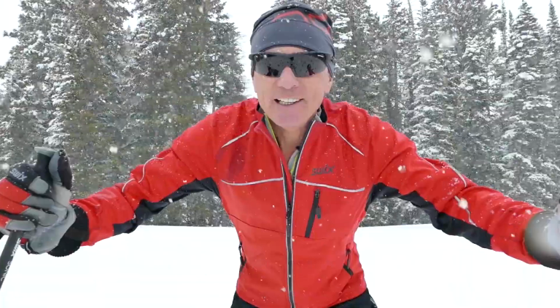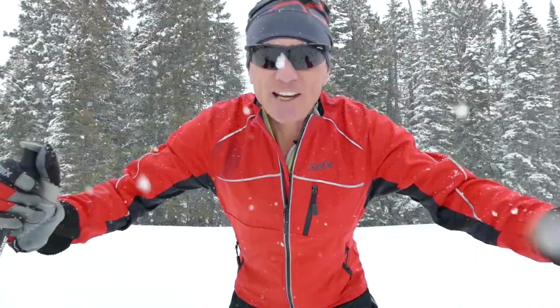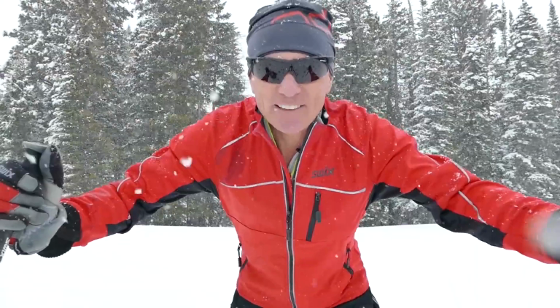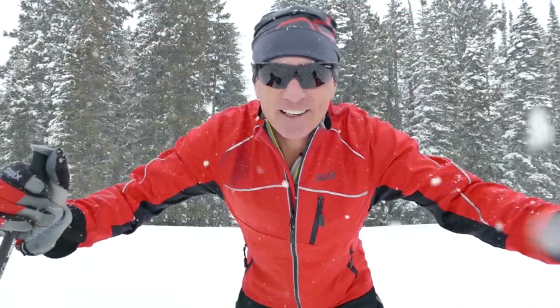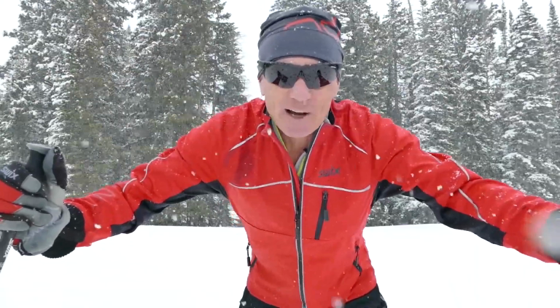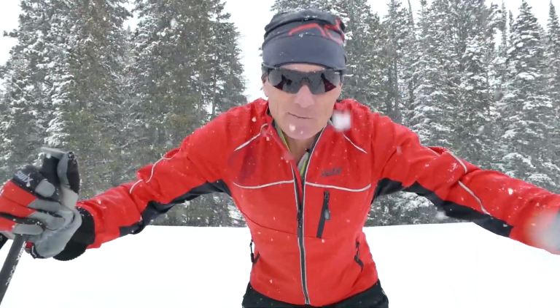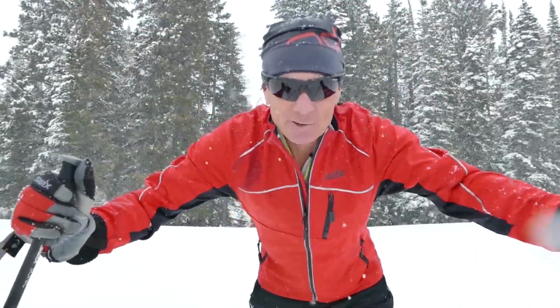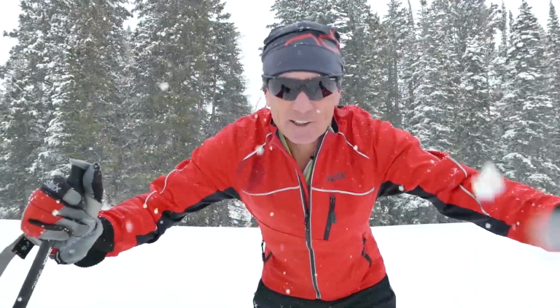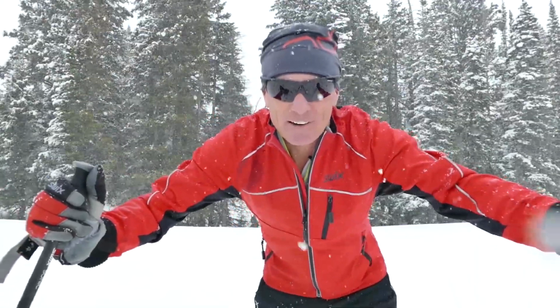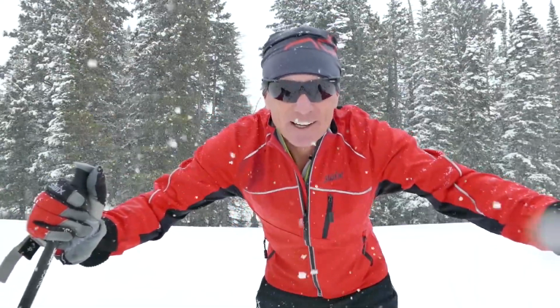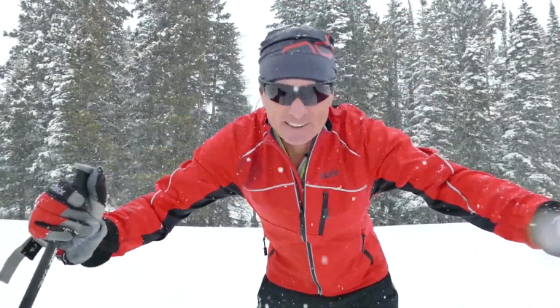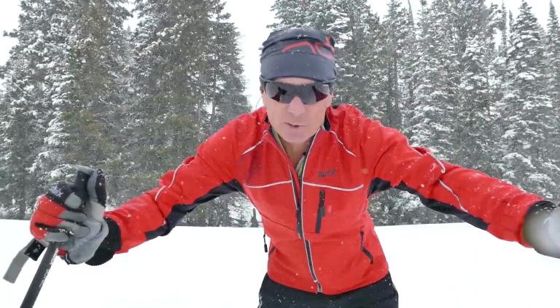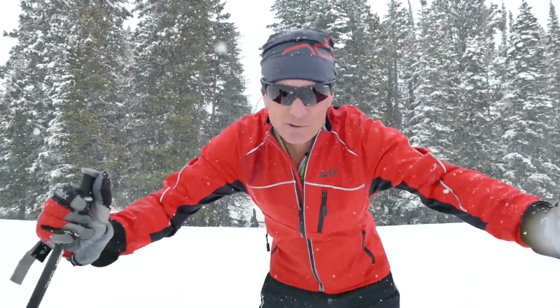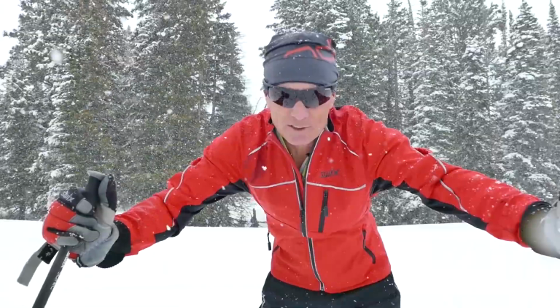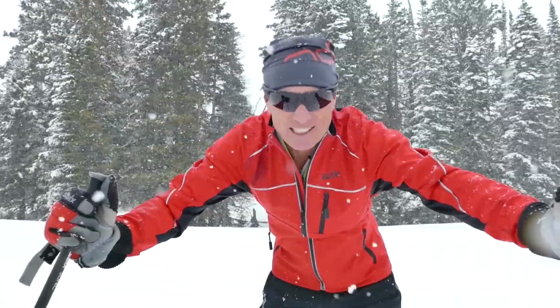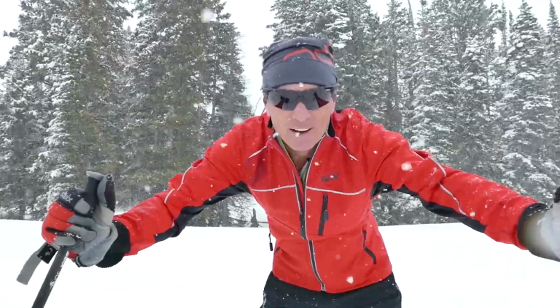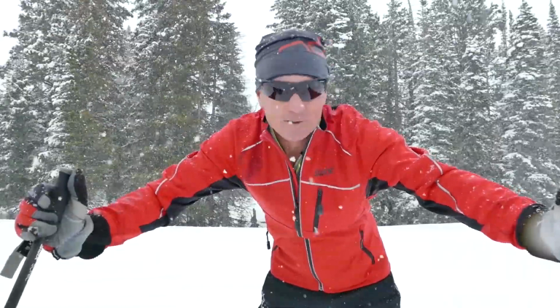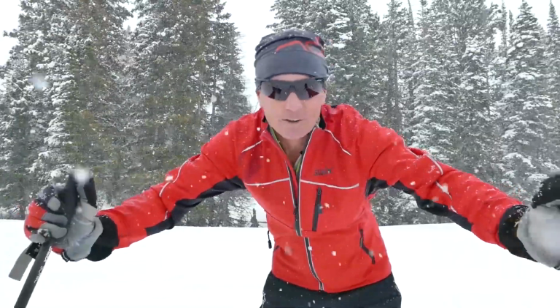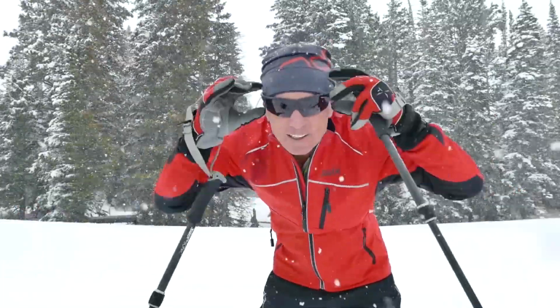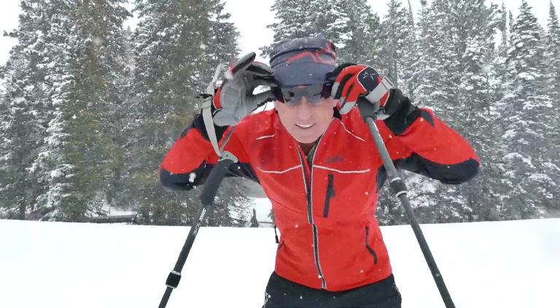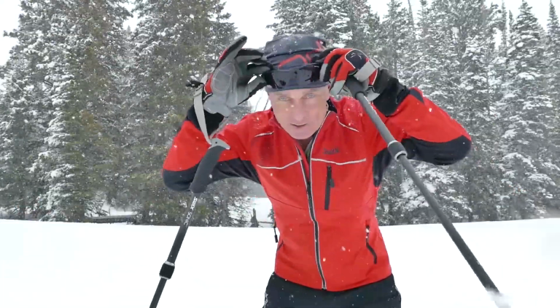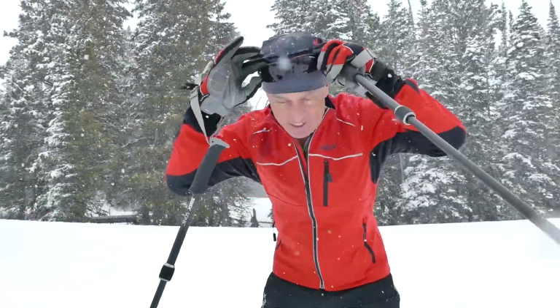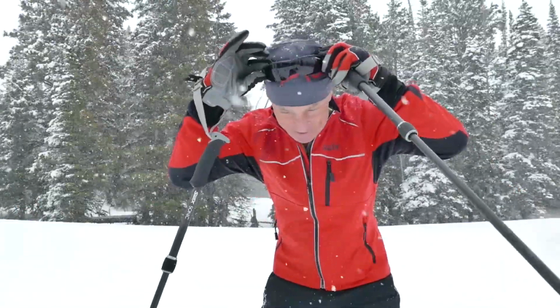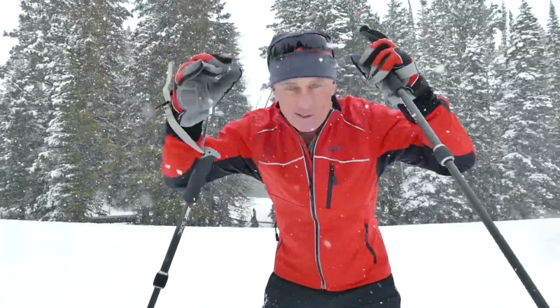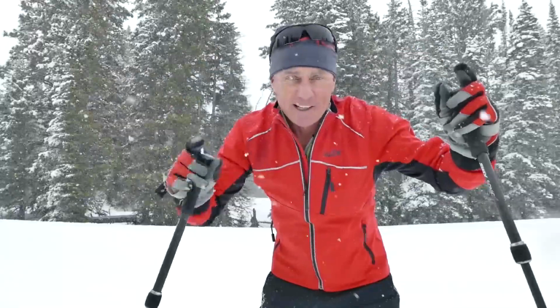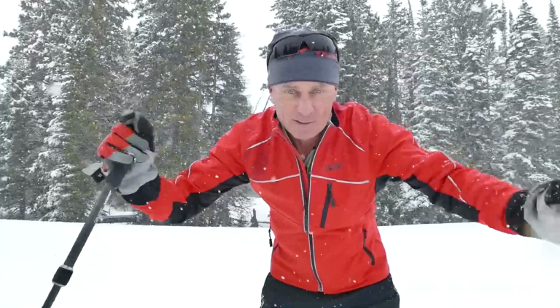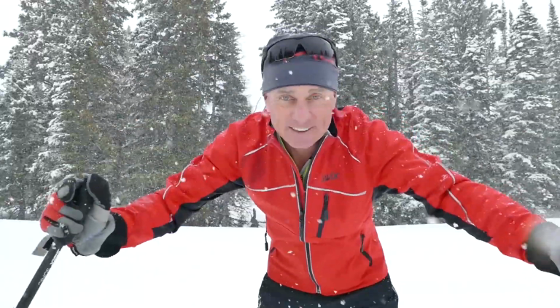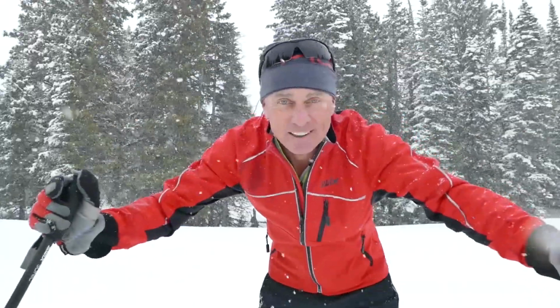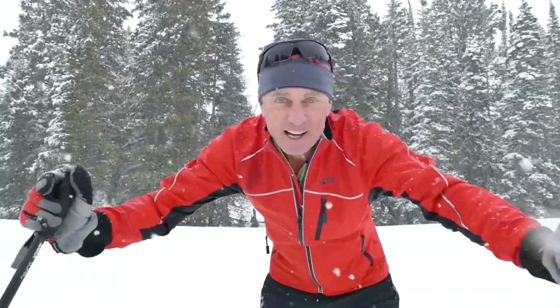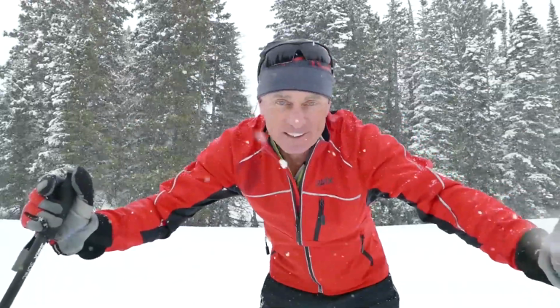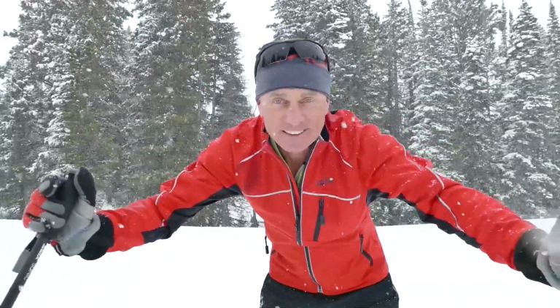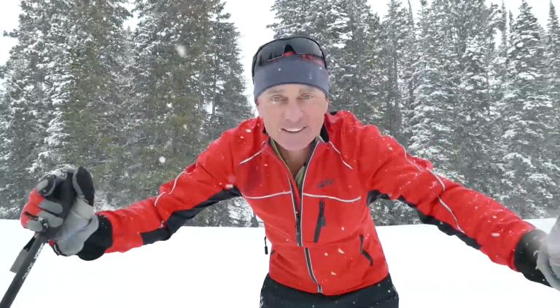It's May 10th. I'm on Grand Mesa in Western Colorado, and this is what spring in full swing looks like. Go Nordic touring or snowshoeing — go play in this fluffy white stuff. Have fun. See you on snow.